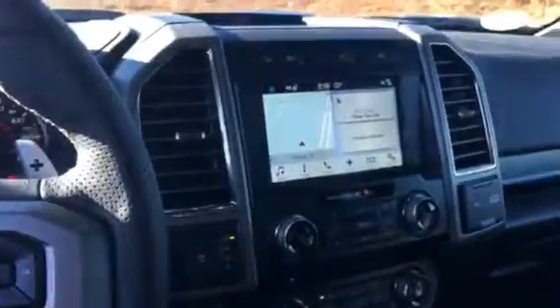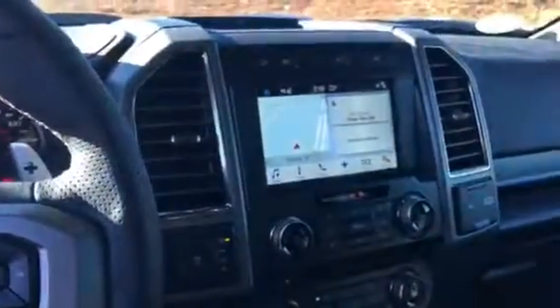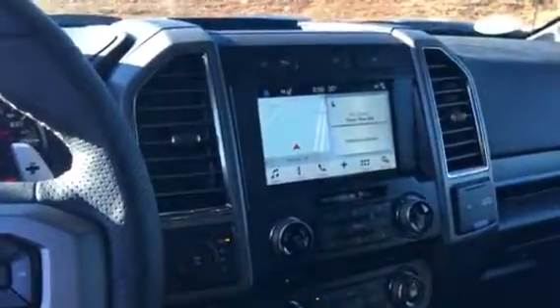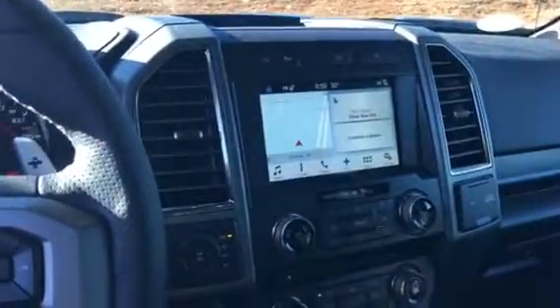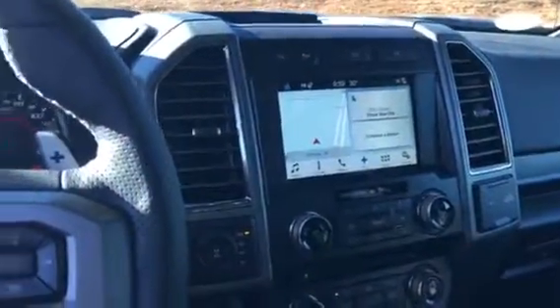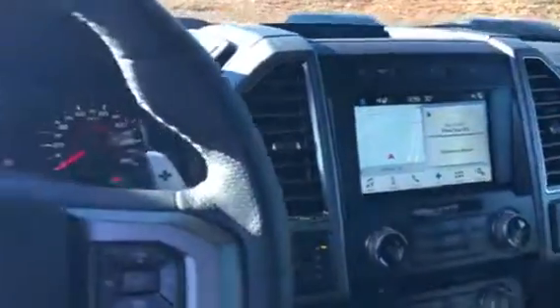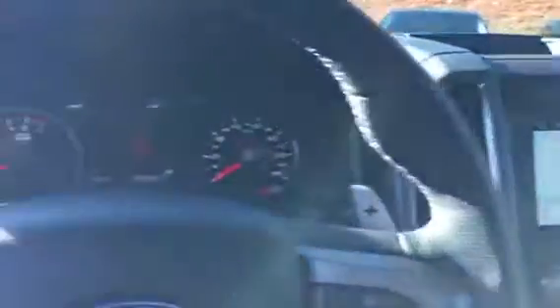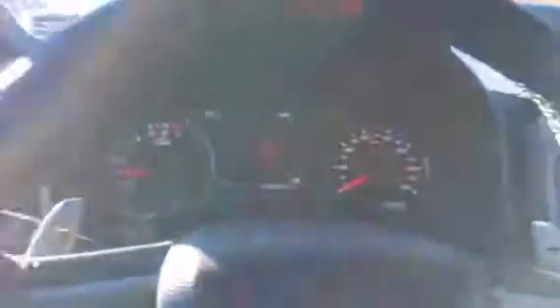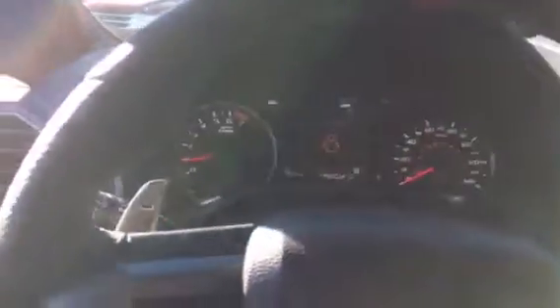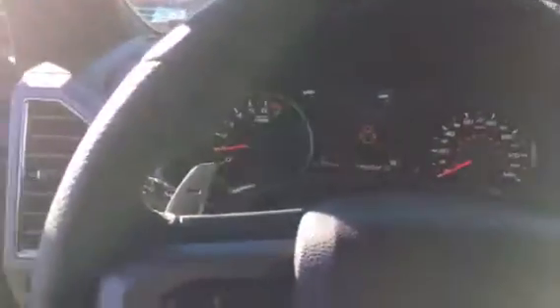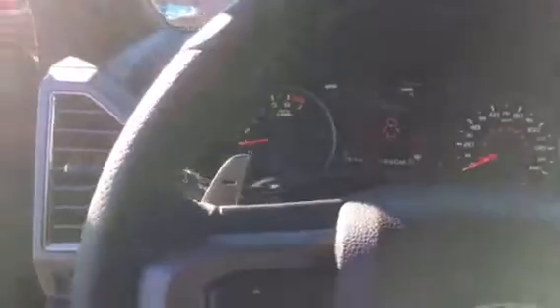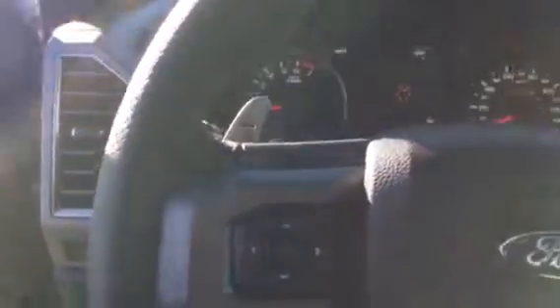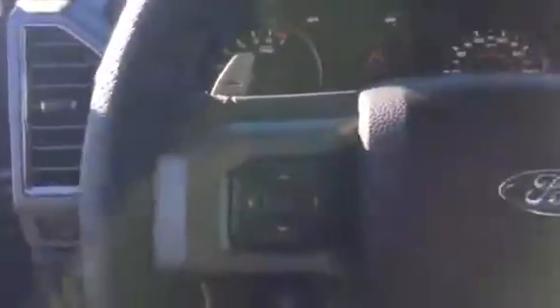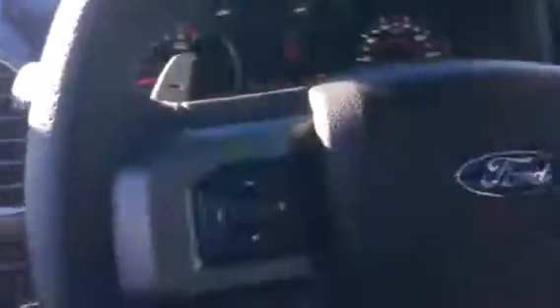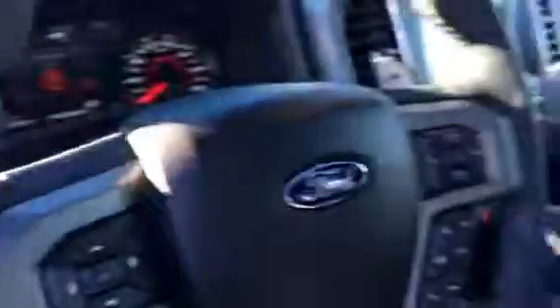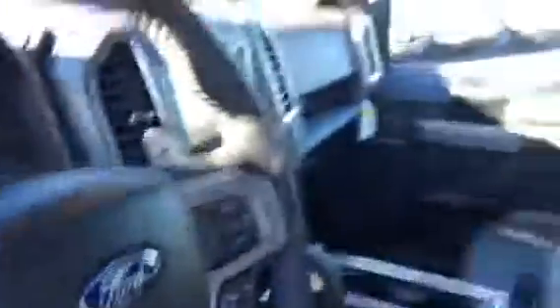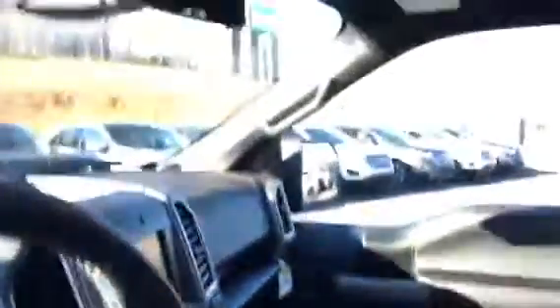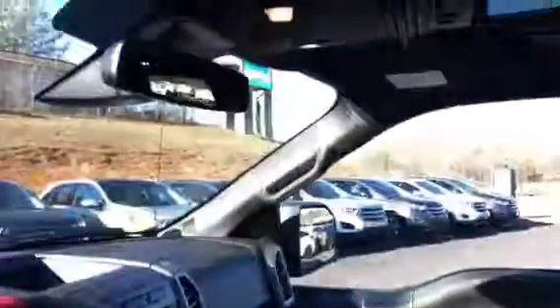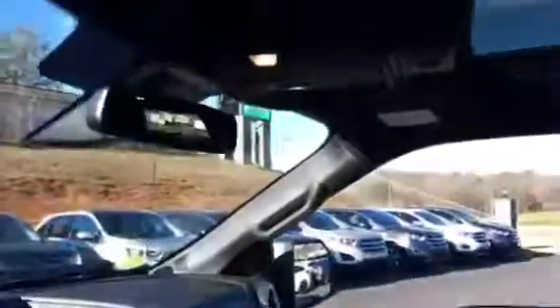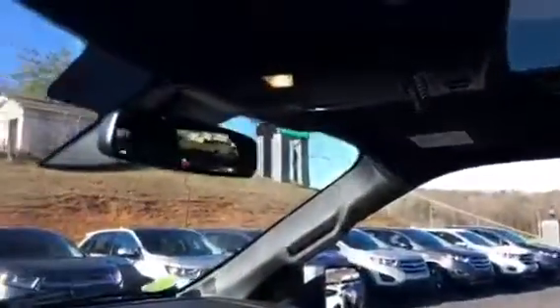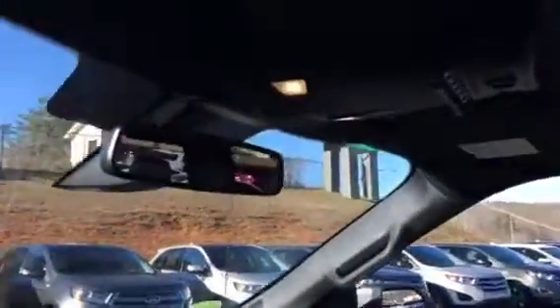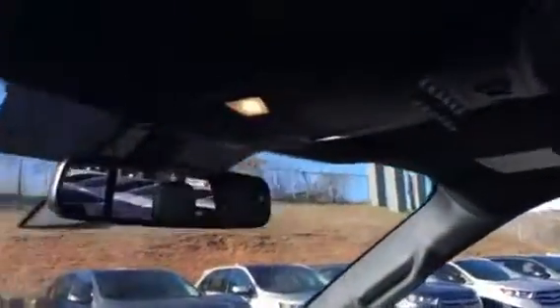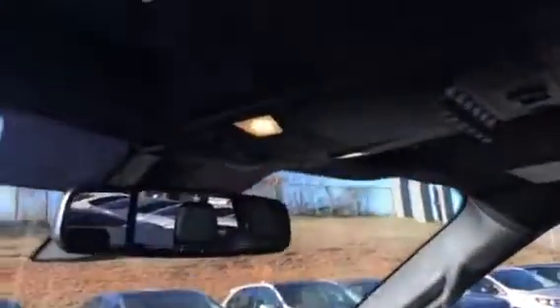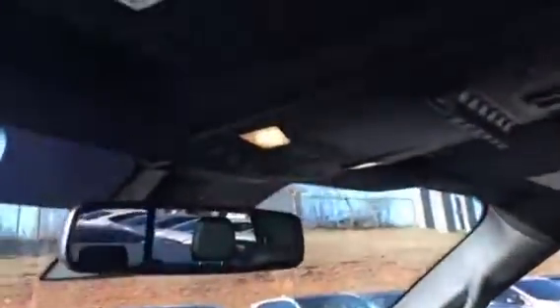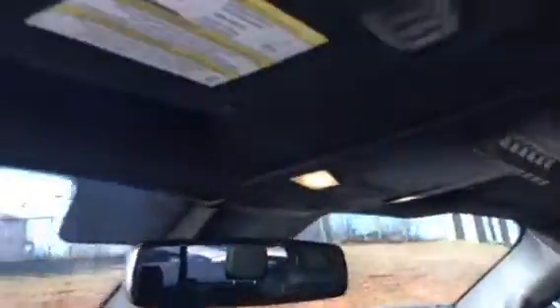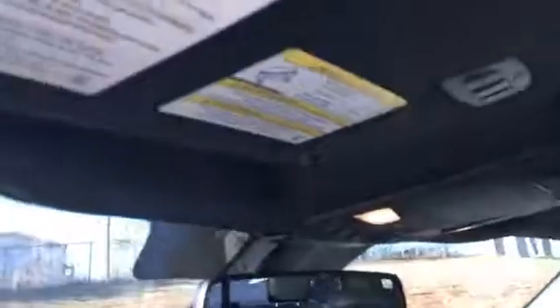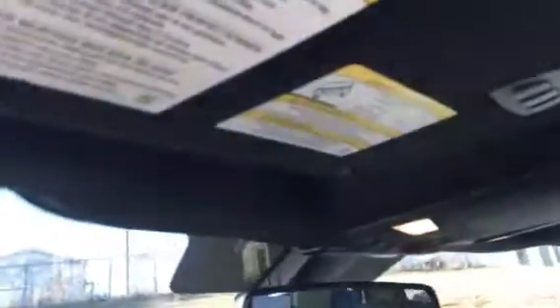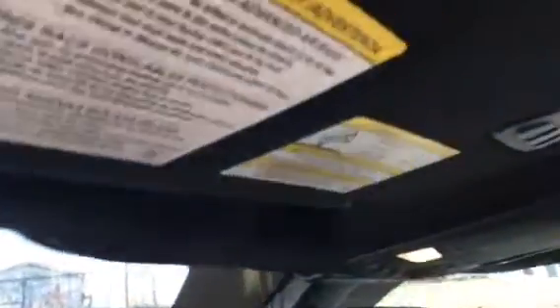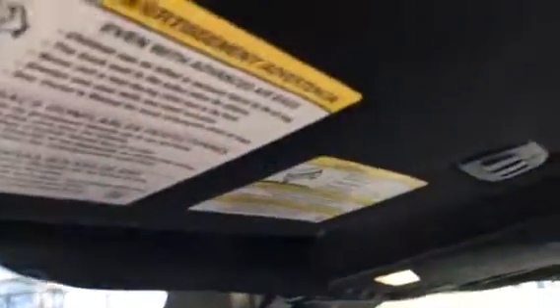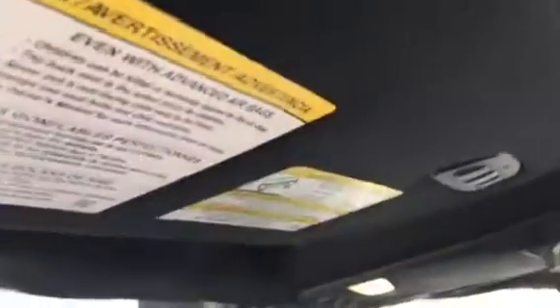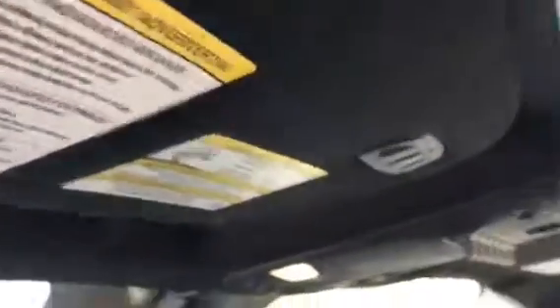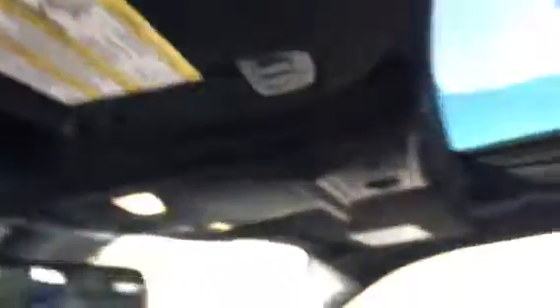Navigation of course — show you some of that there. Get your upfitter switches, built-in garage door opener right there.